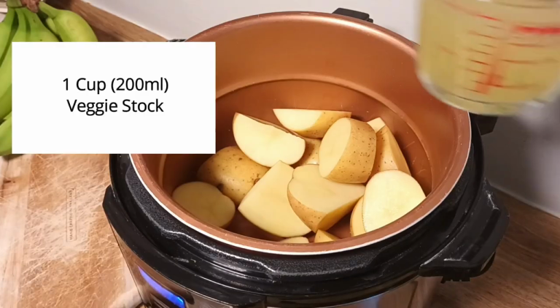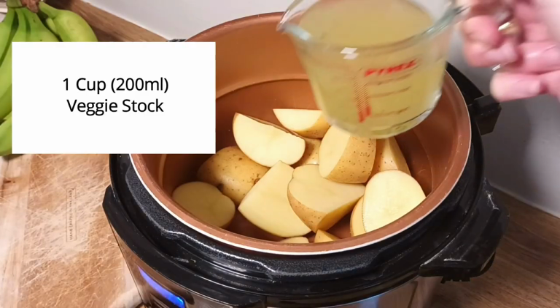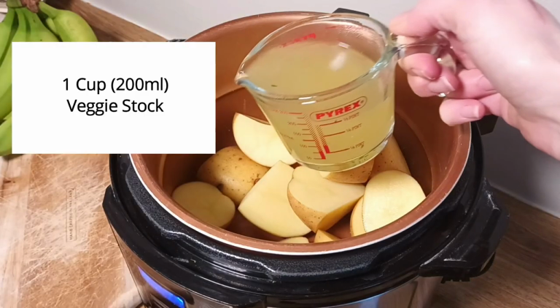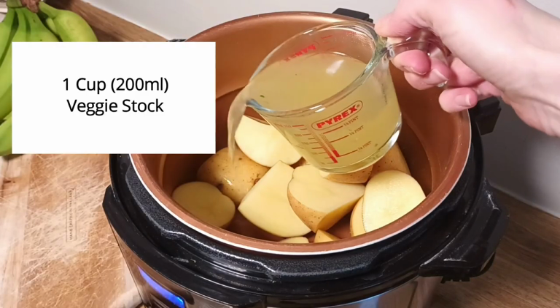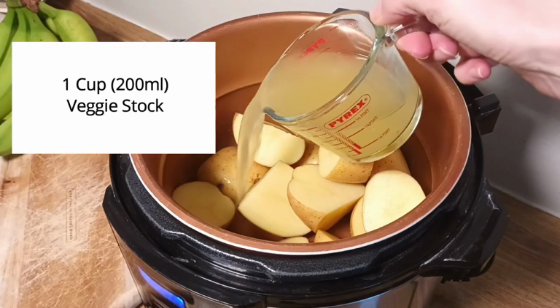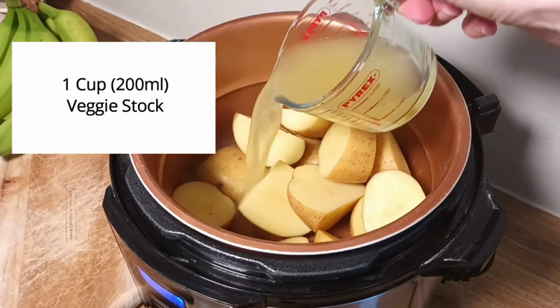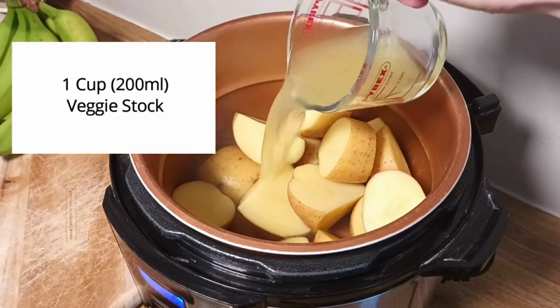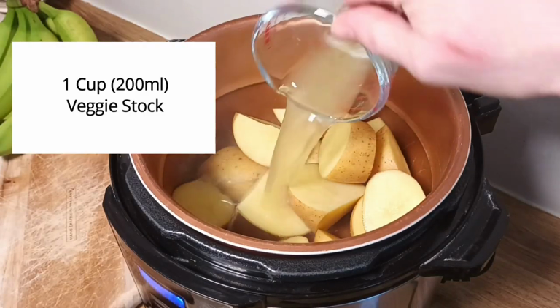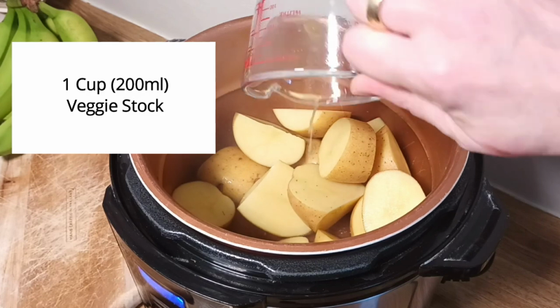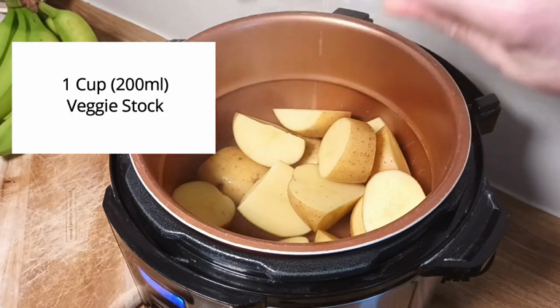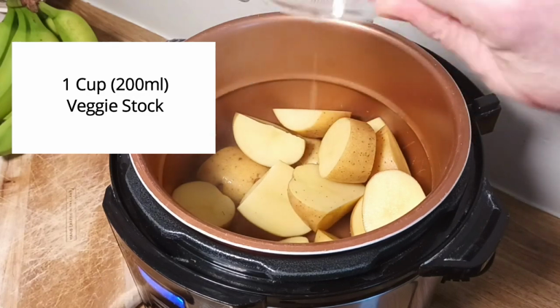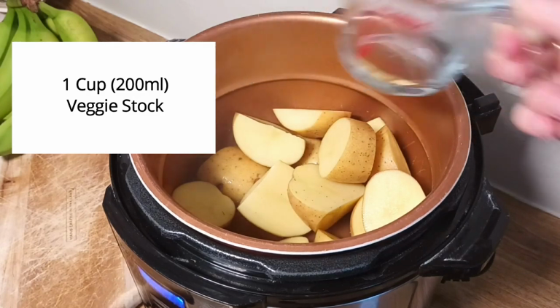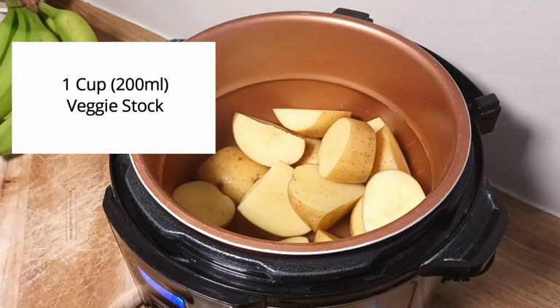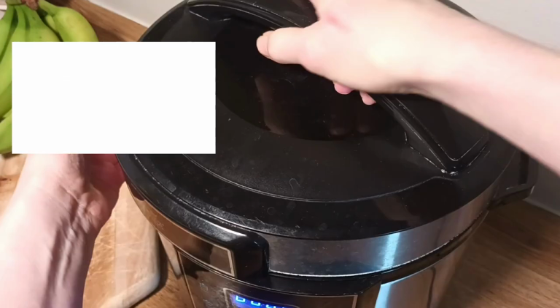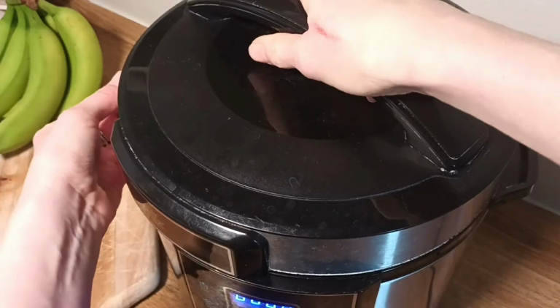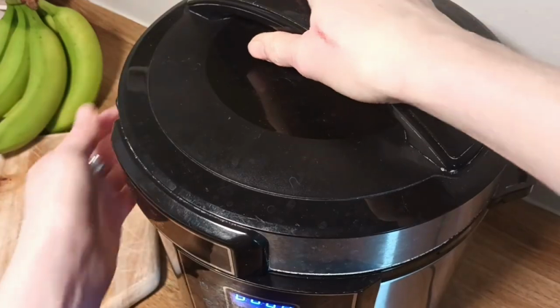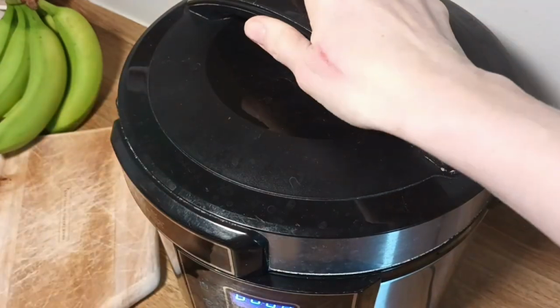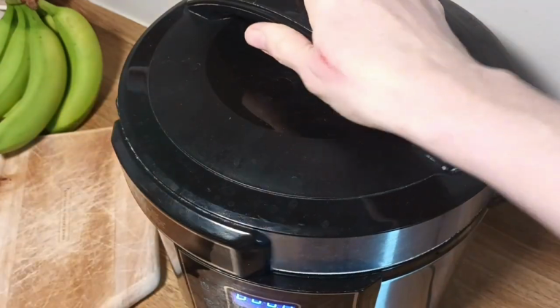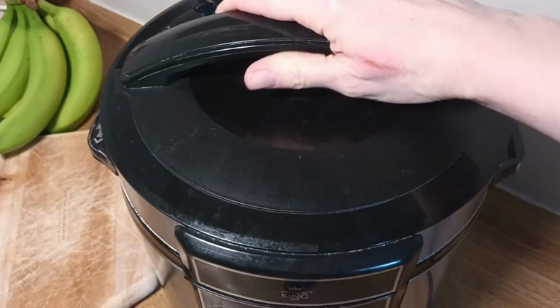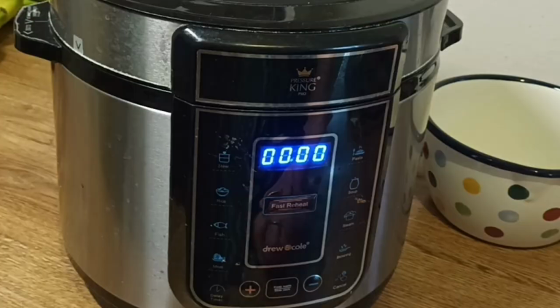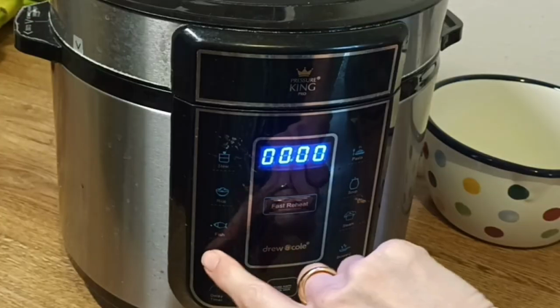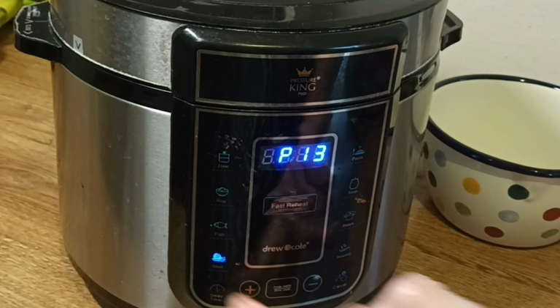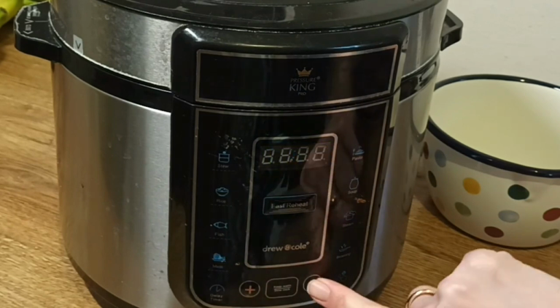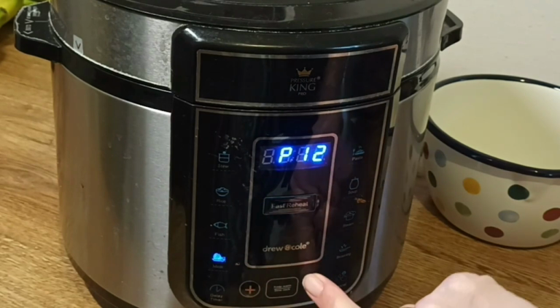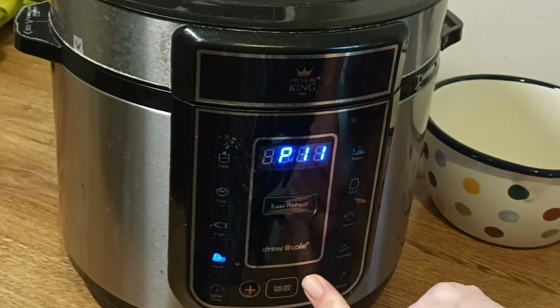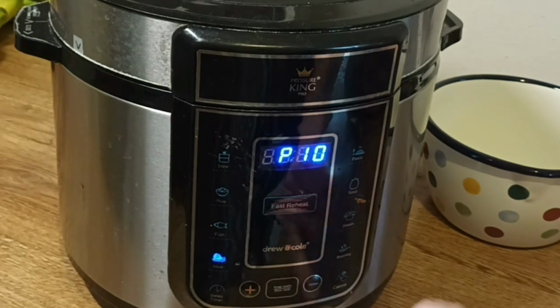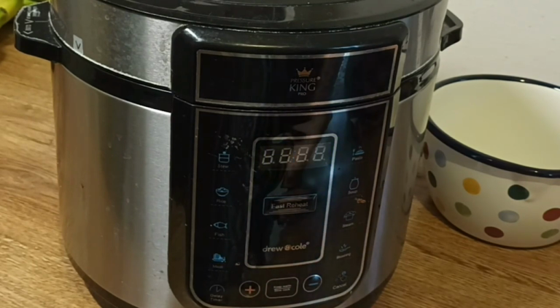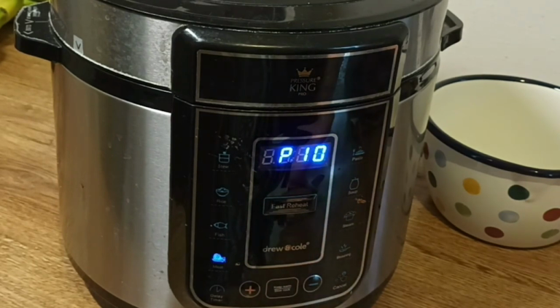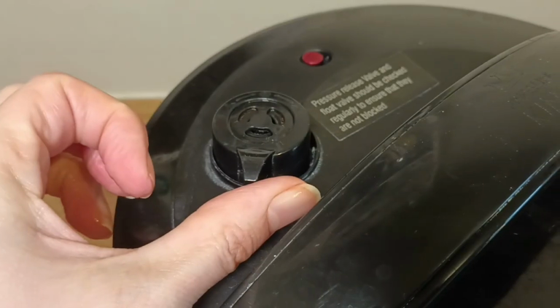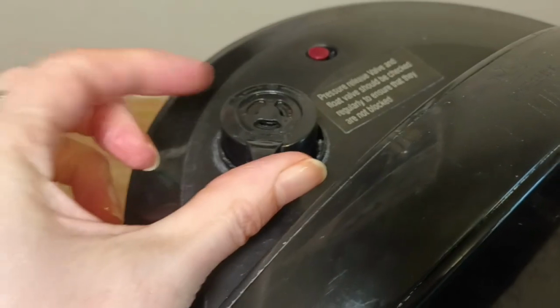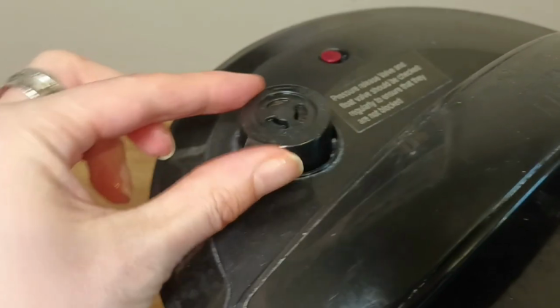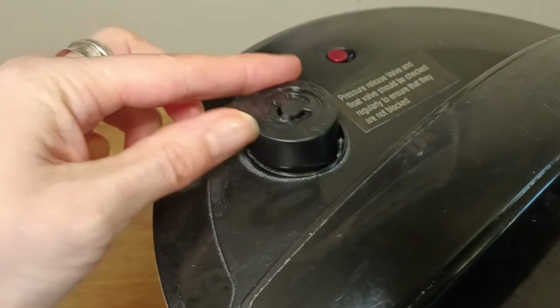Add in one cup, around 200 mils of vegetable stock. Close your pressure cooker. Then we're going to cook them for 10 minutes on high pressure. Make sure the valve is closed.